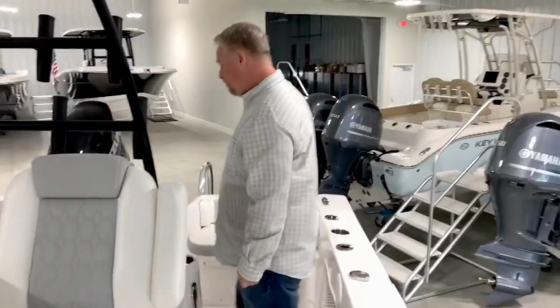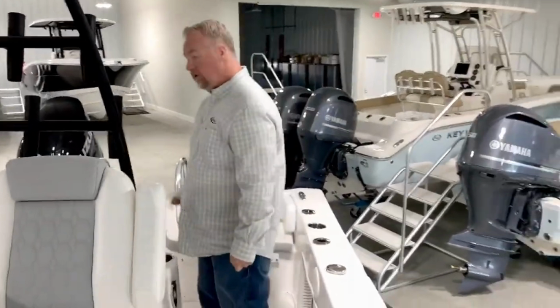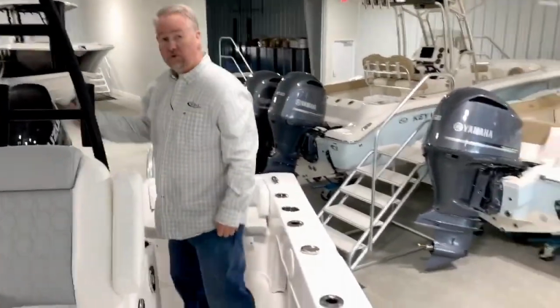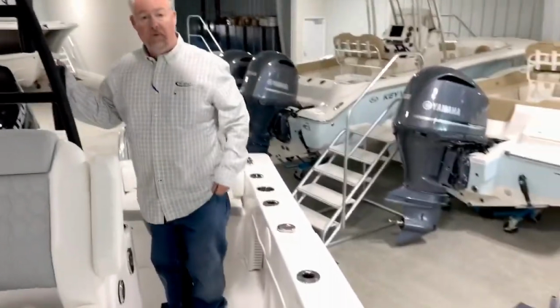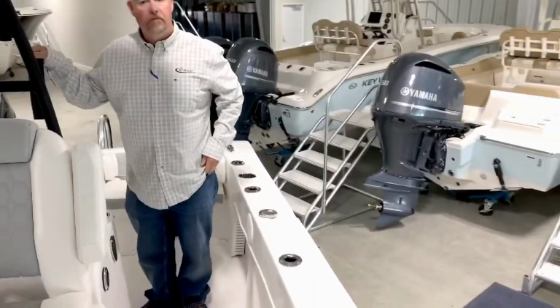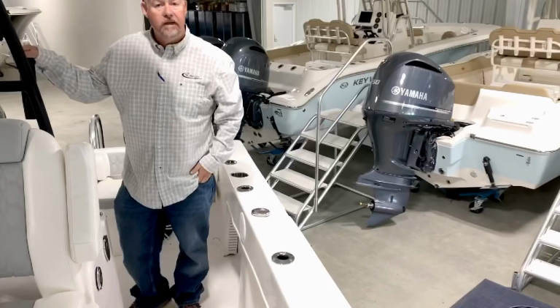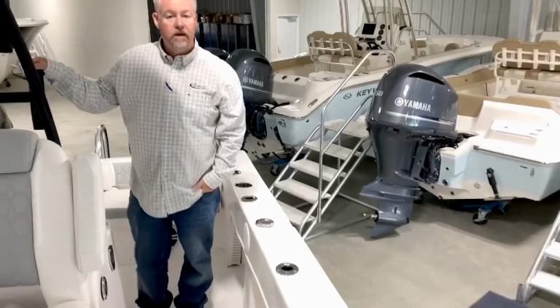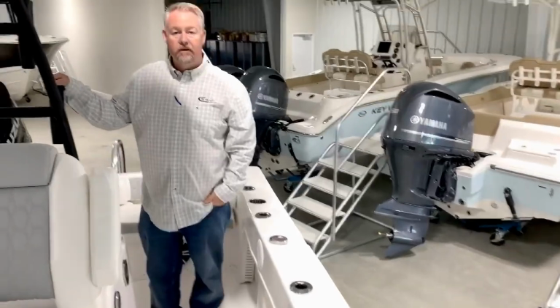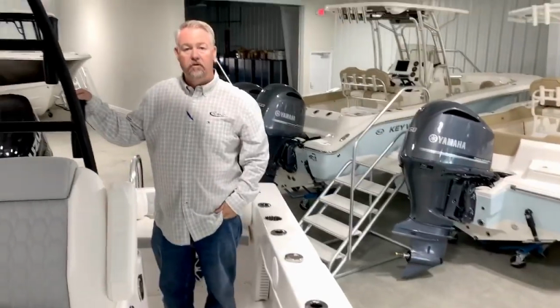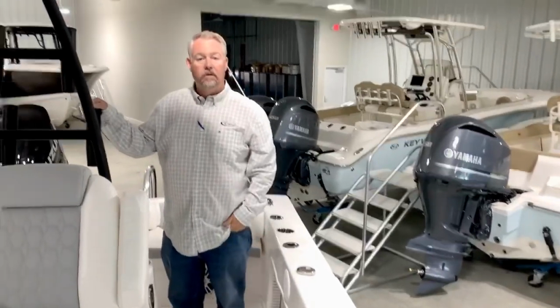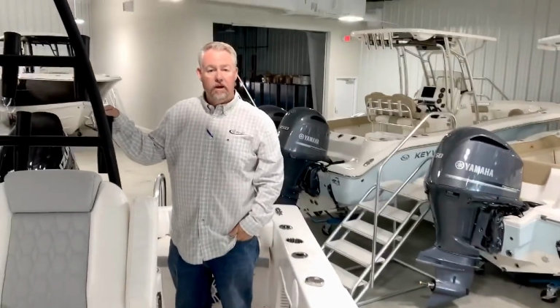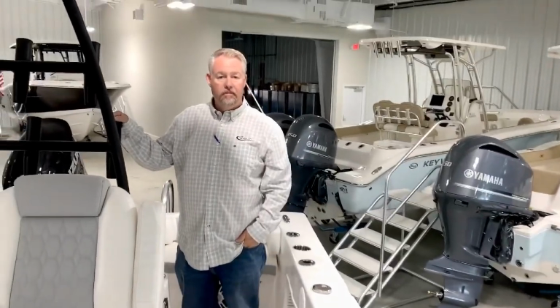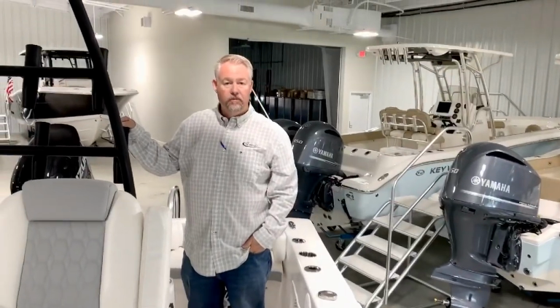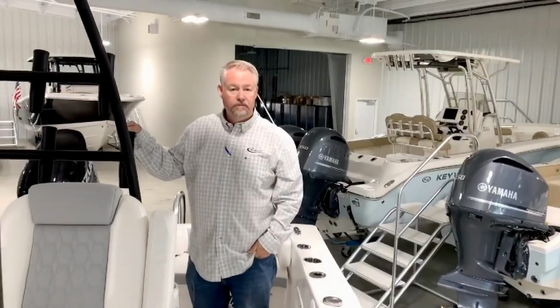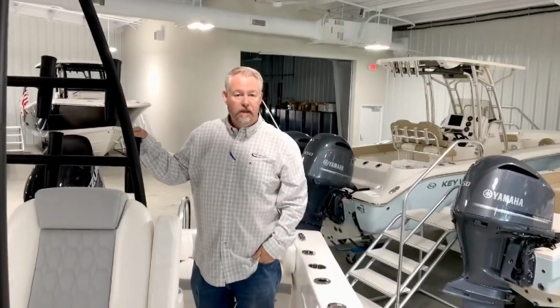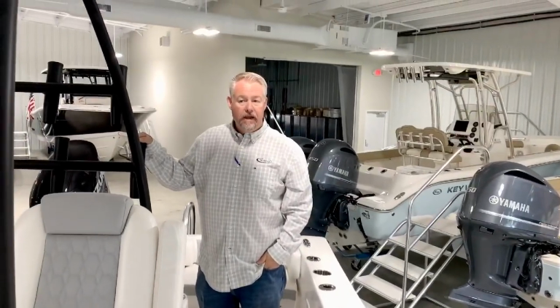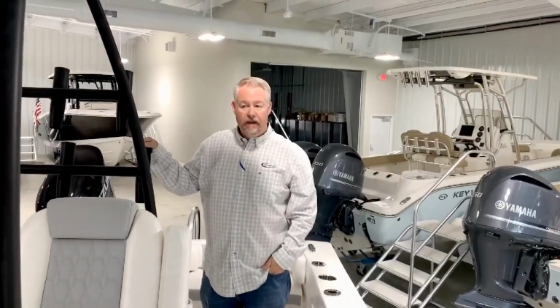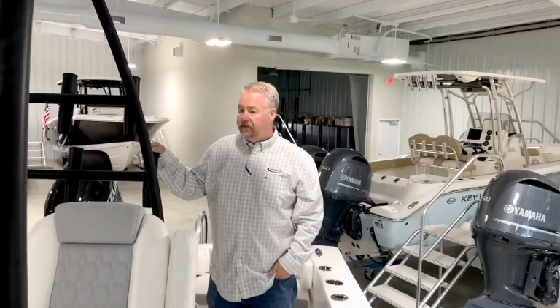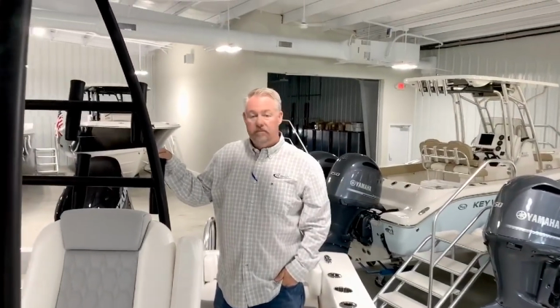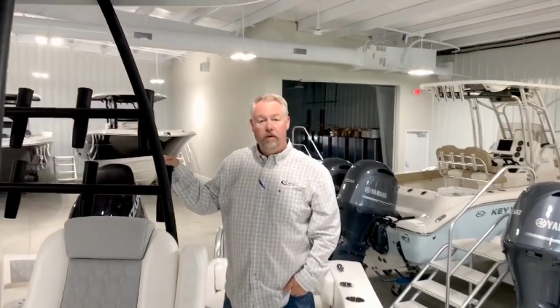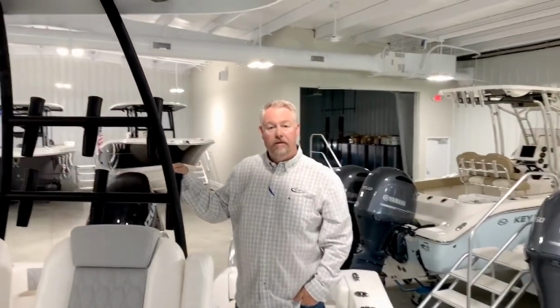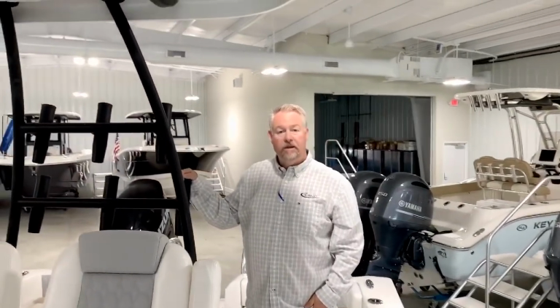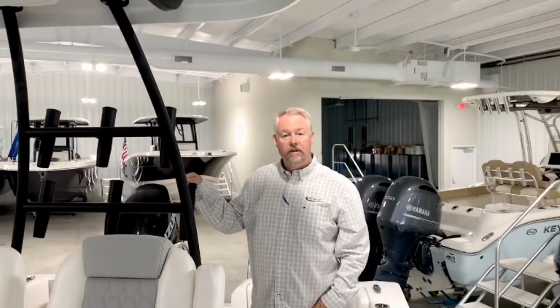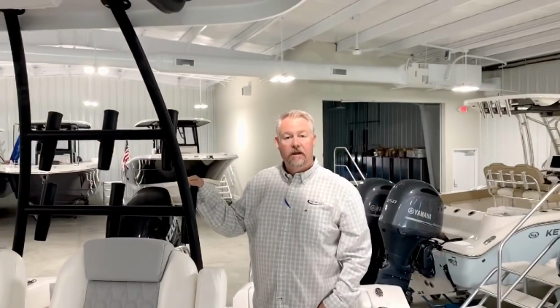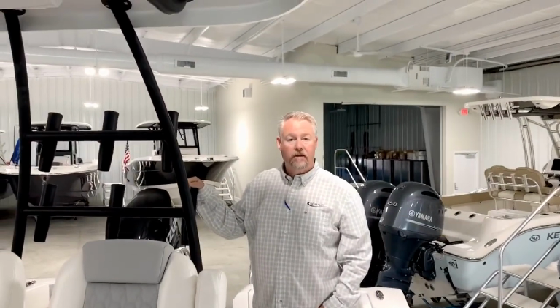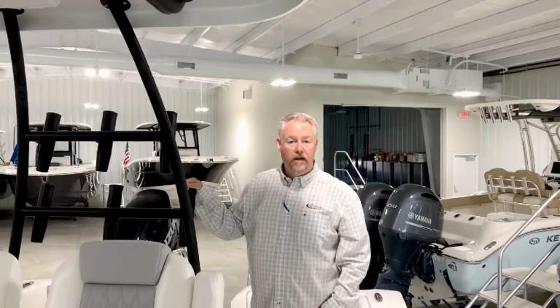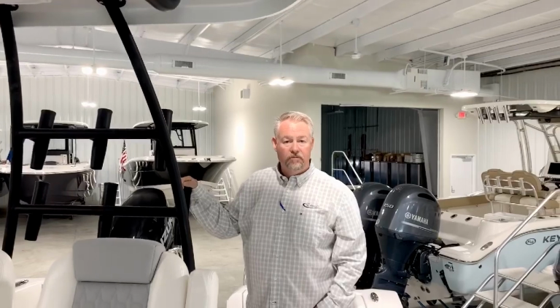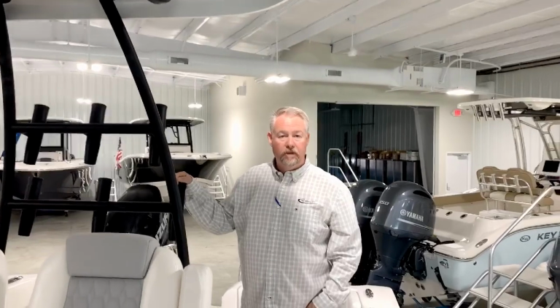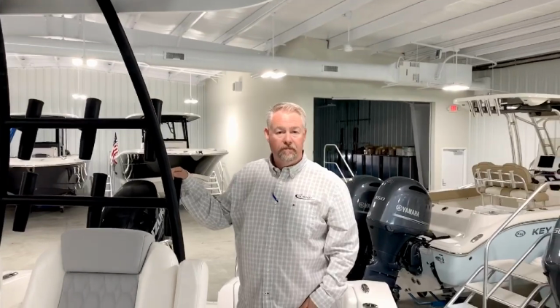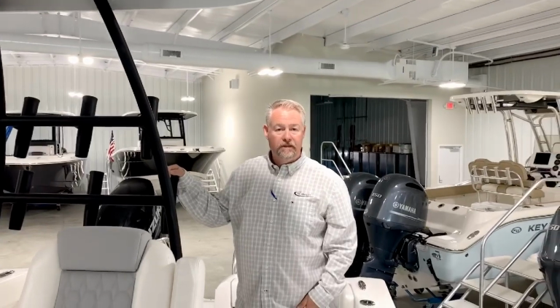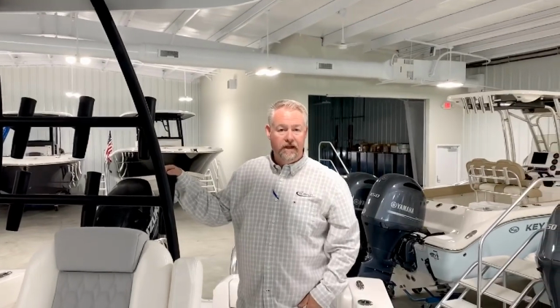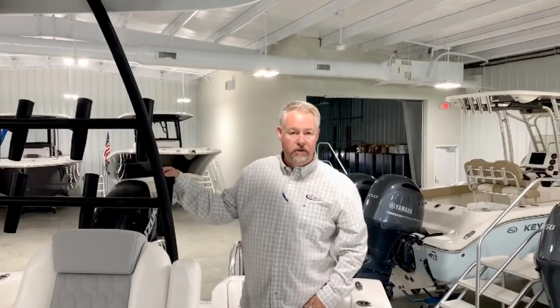Come try one out for a test ride — they're an incredible riding boat. We have several in stock here at Anglers Marine. Thanks and have a good day.